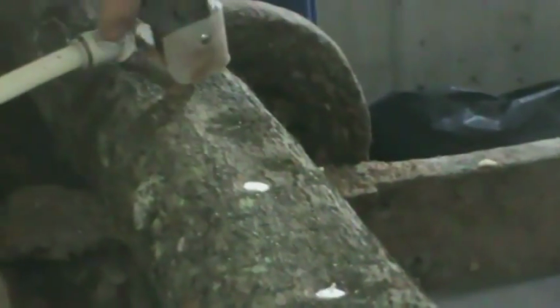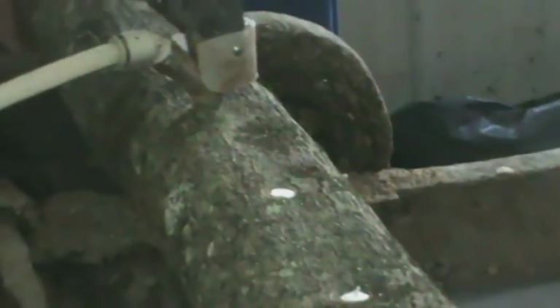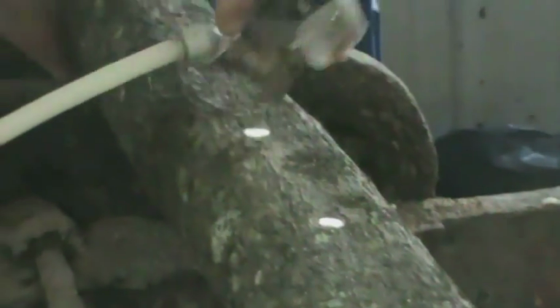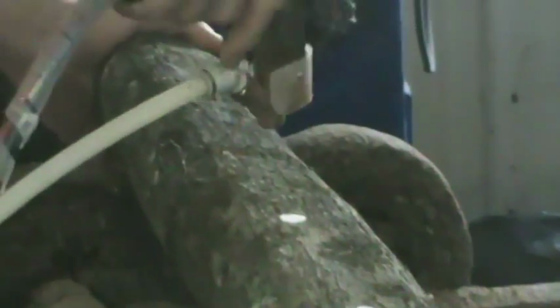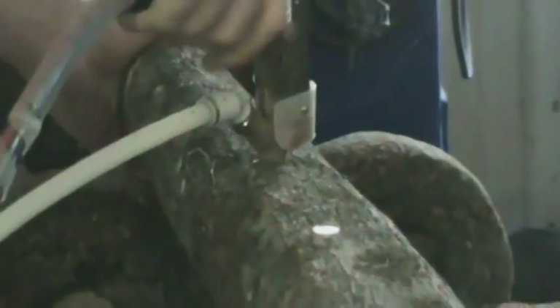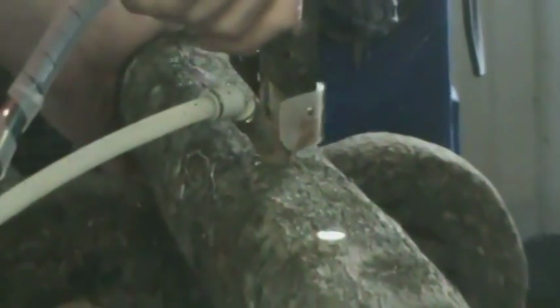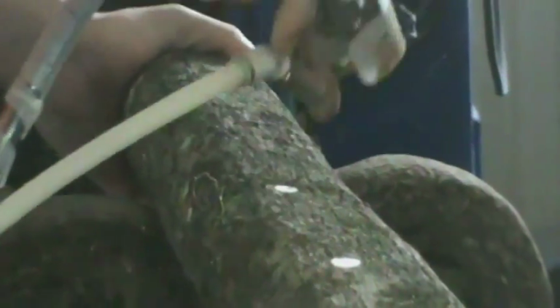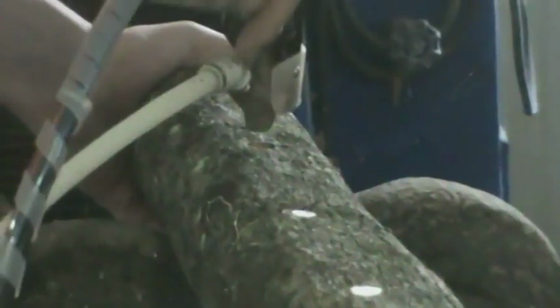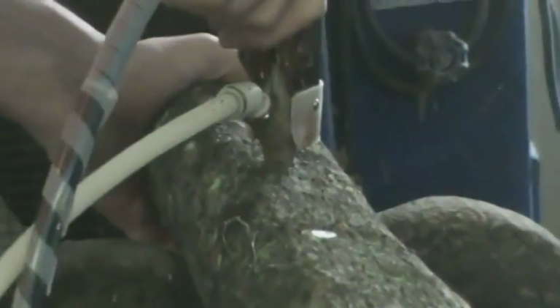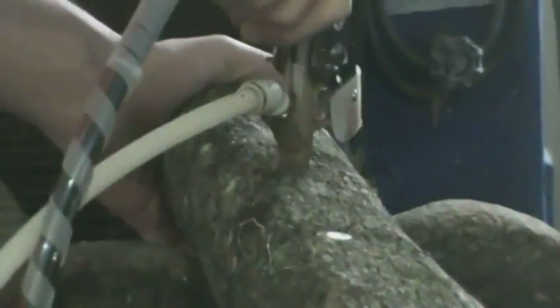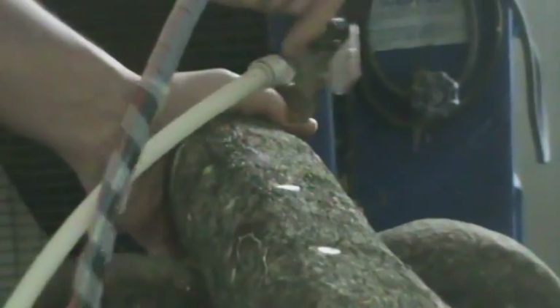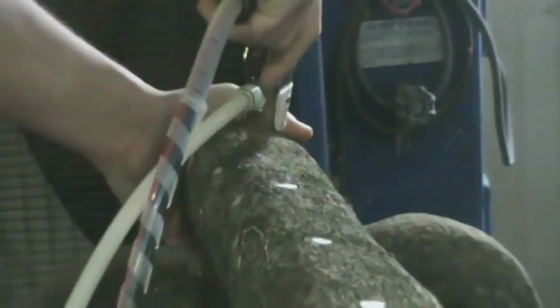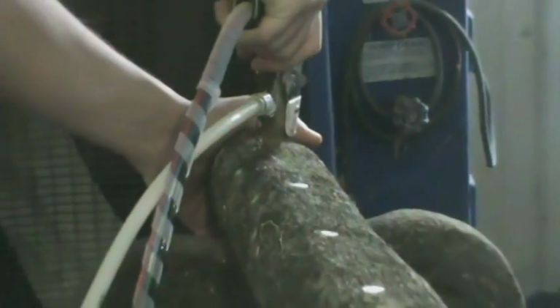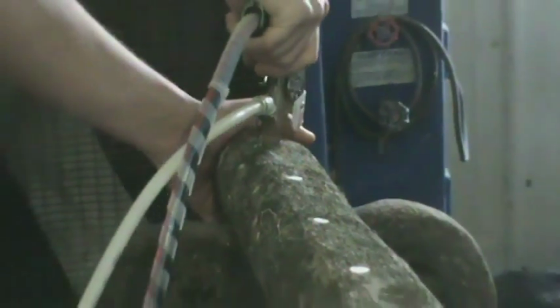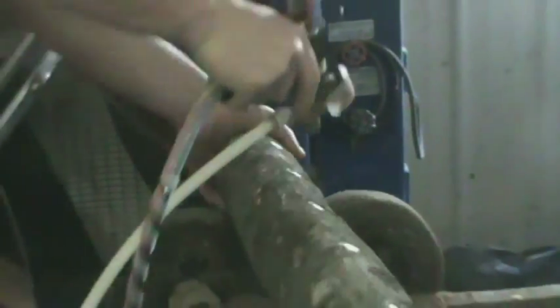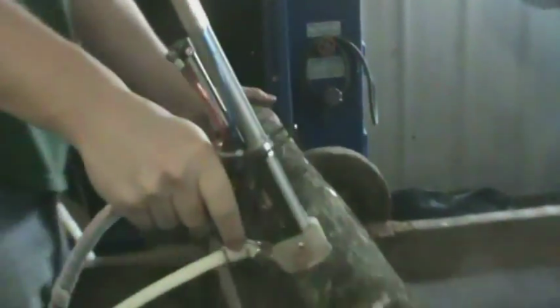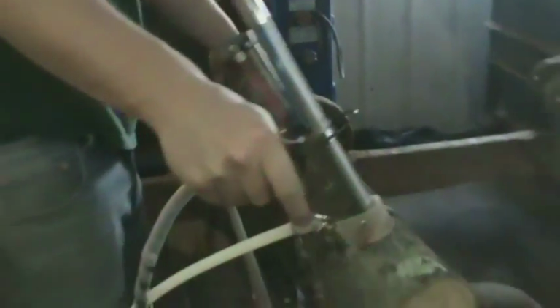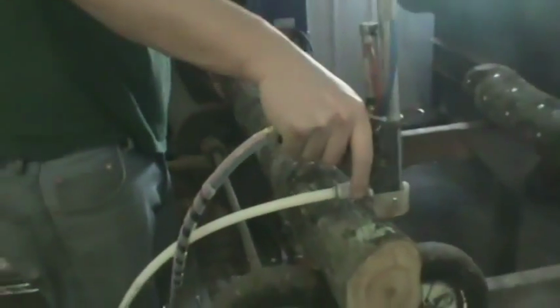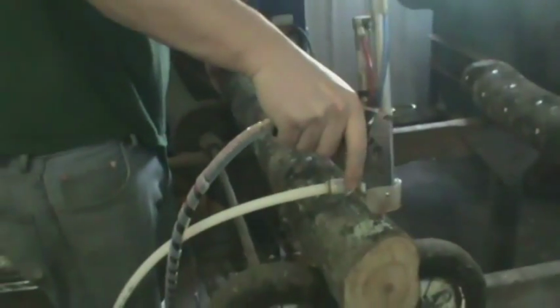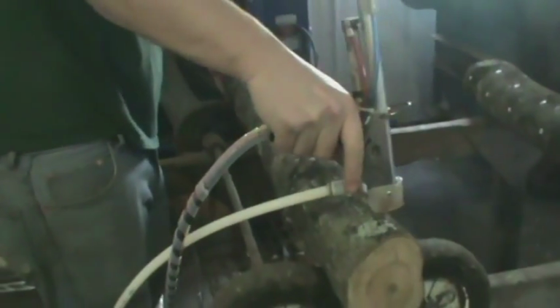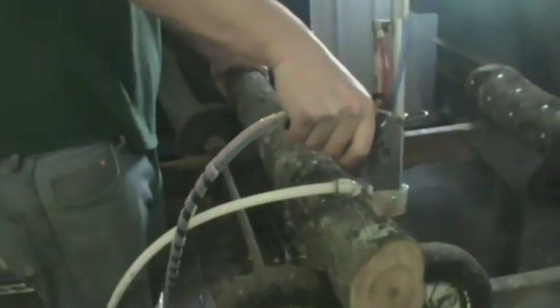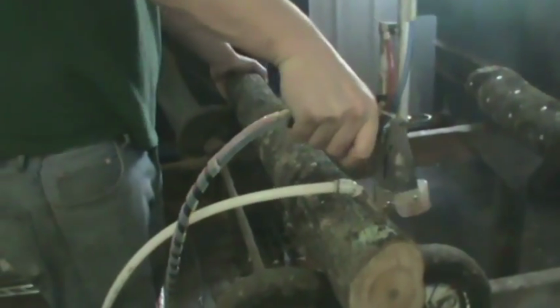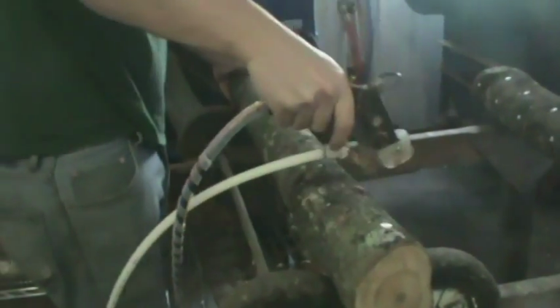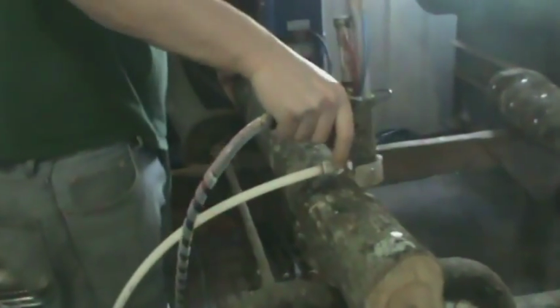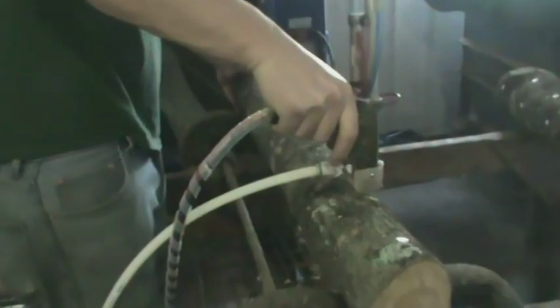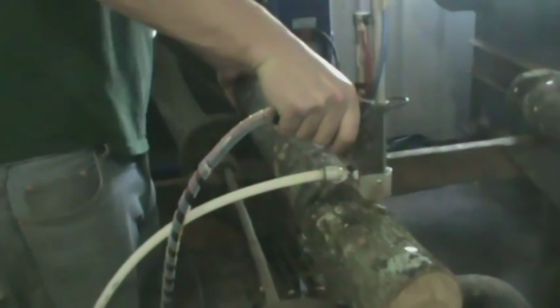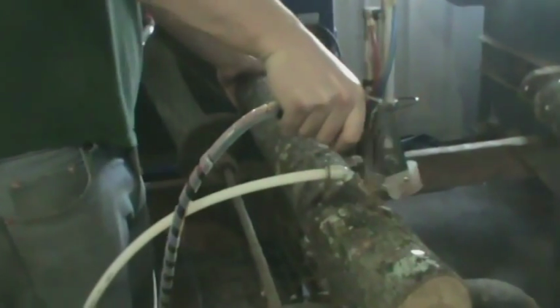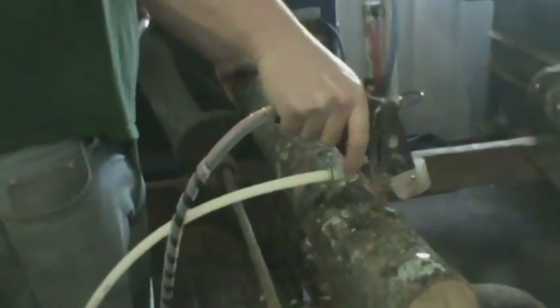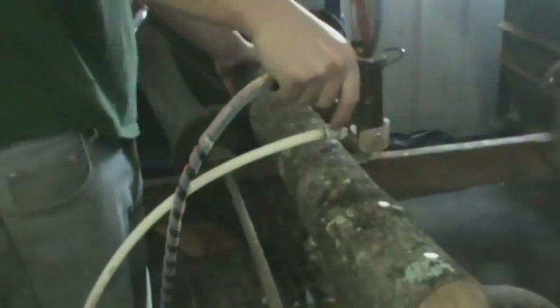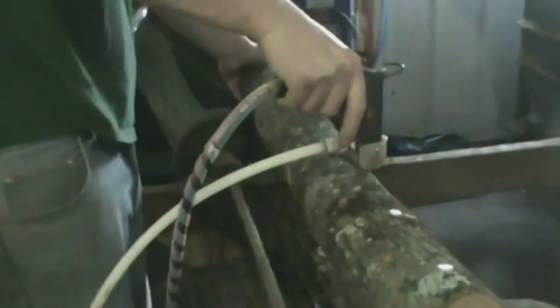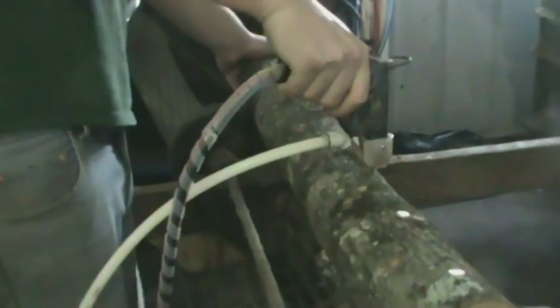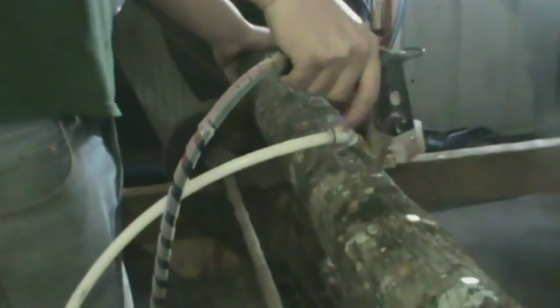With this fall's log inoculations, we decided to compare the efficiency of two inoculation tools we obtained from Okuda Shiitake against the thumbstyle brass inoculation tool.